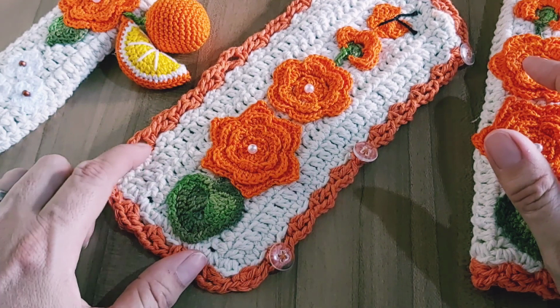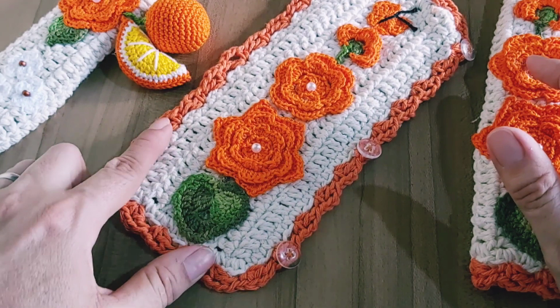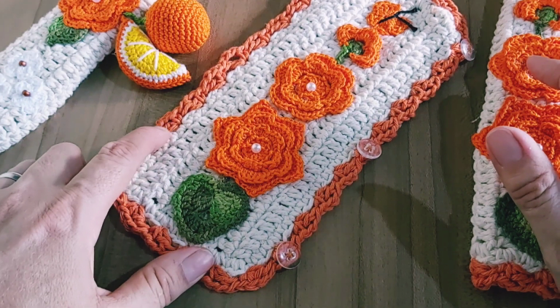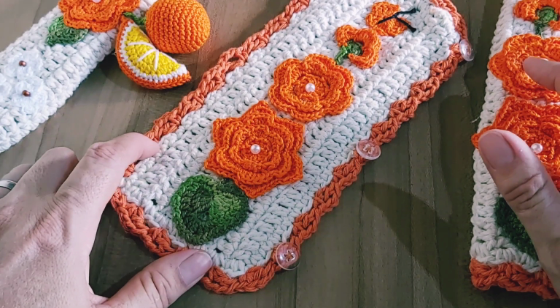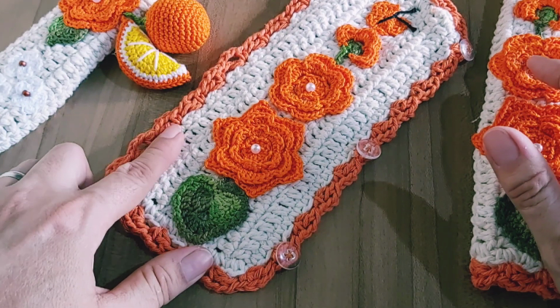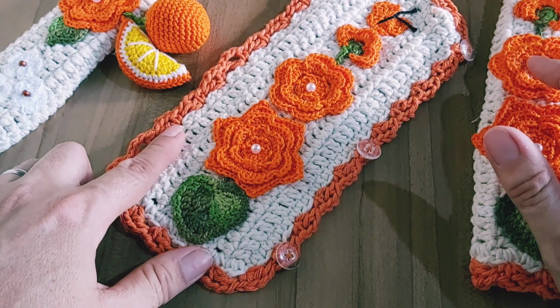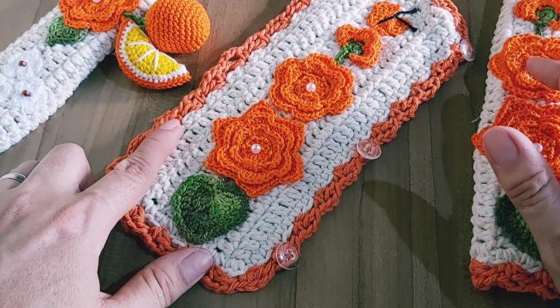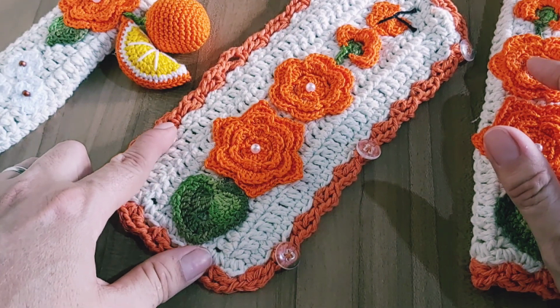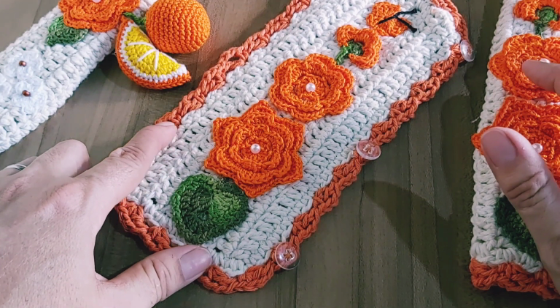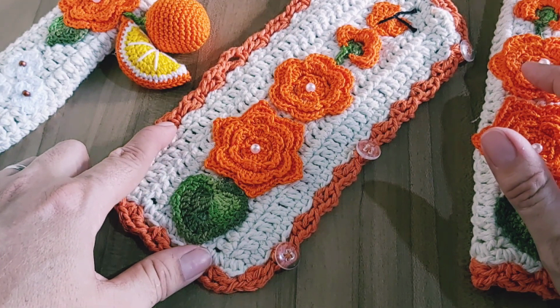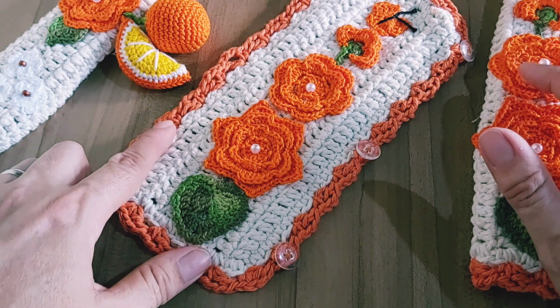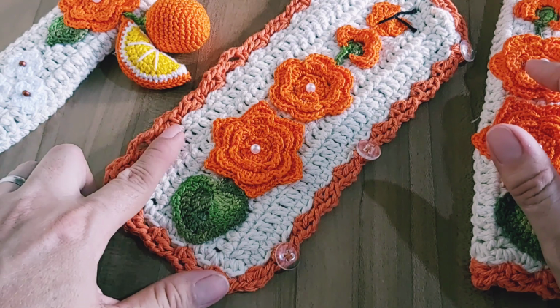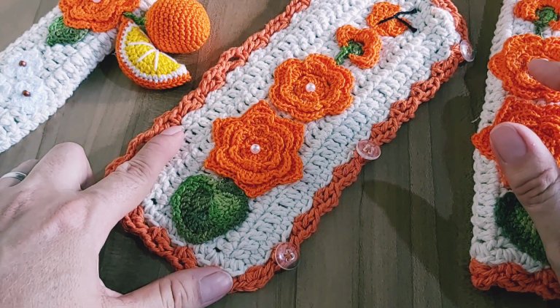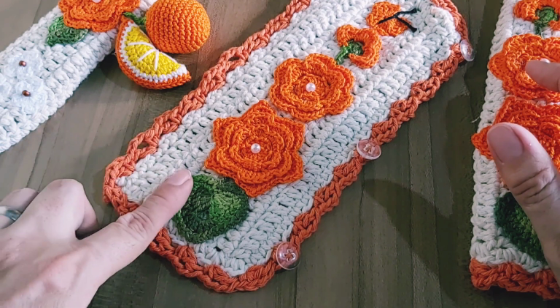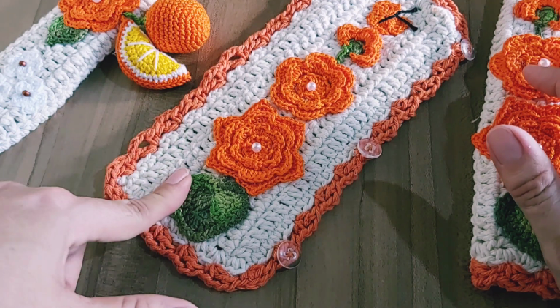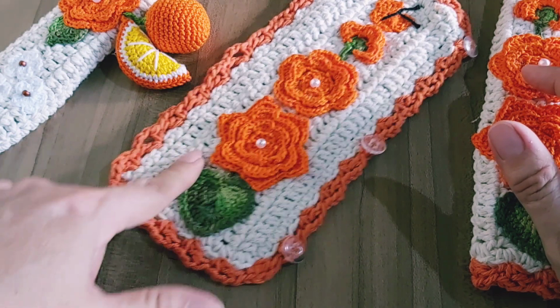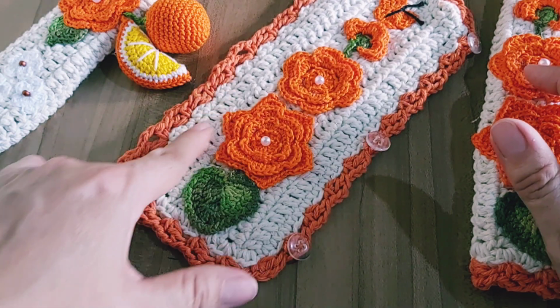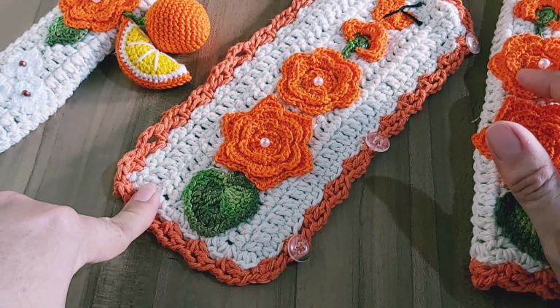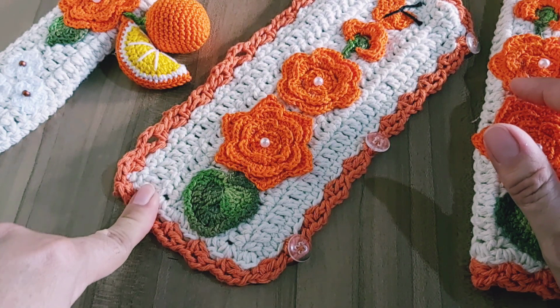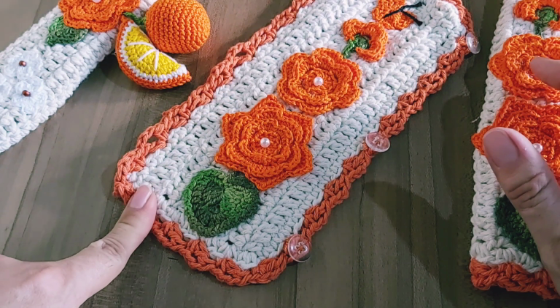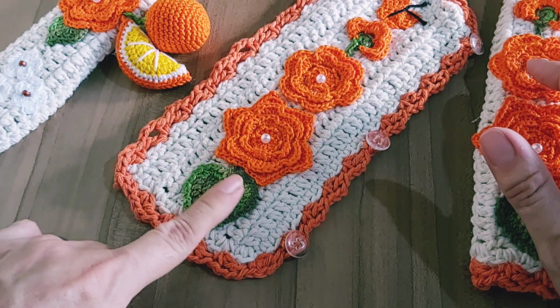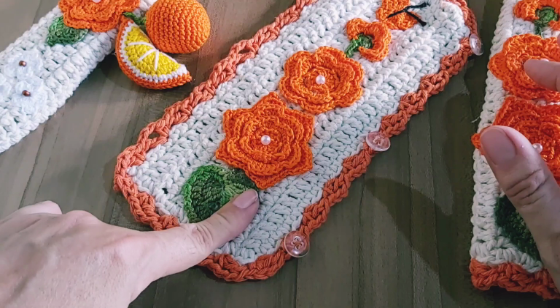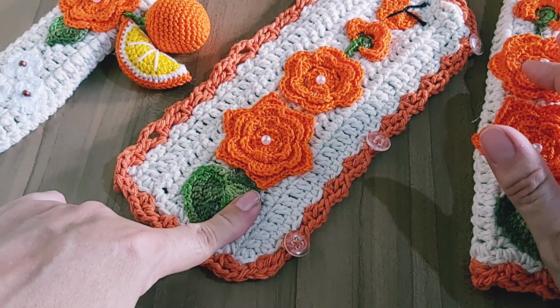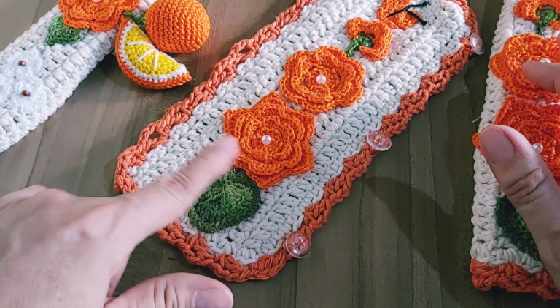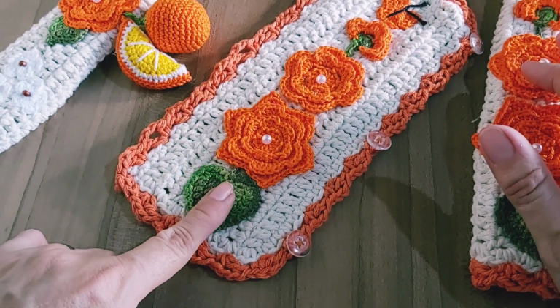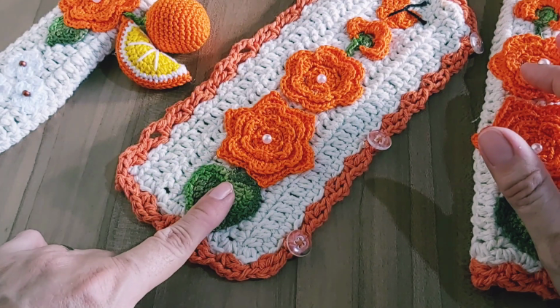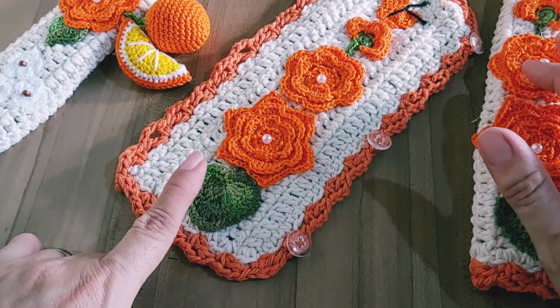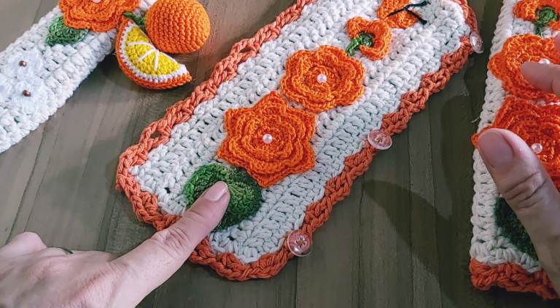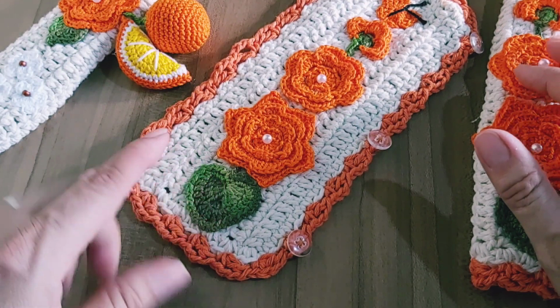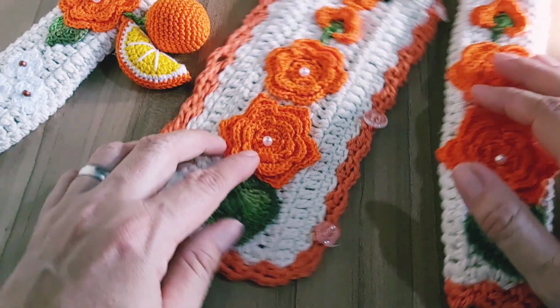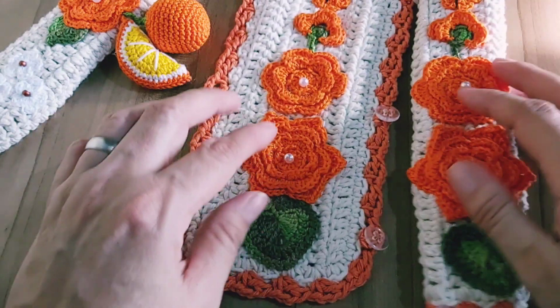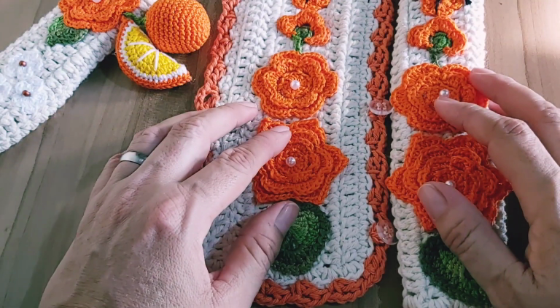Aqui eu utilizei o barbante 6, o laranja, ou o coral. A base central eu coloquei cru, e as folhas foram ane, verde mesclado.